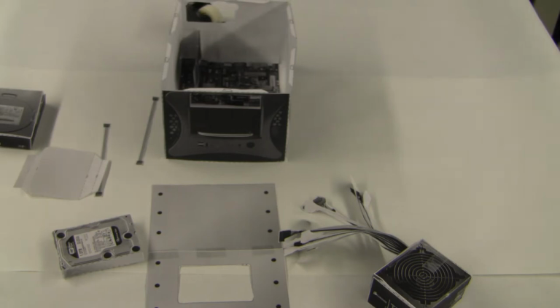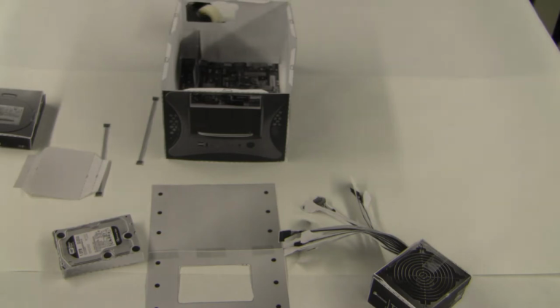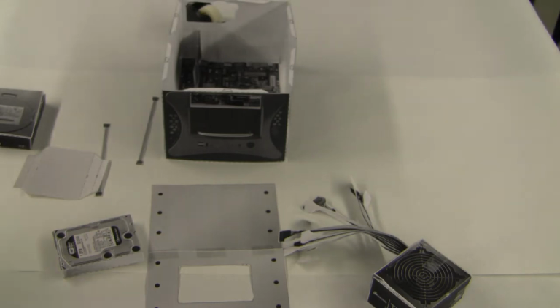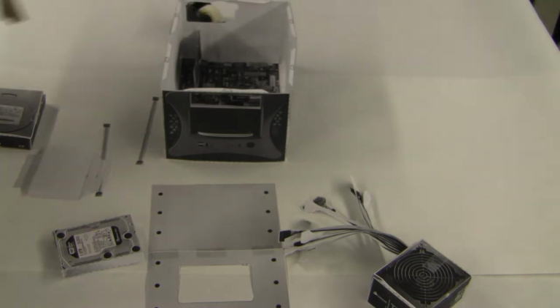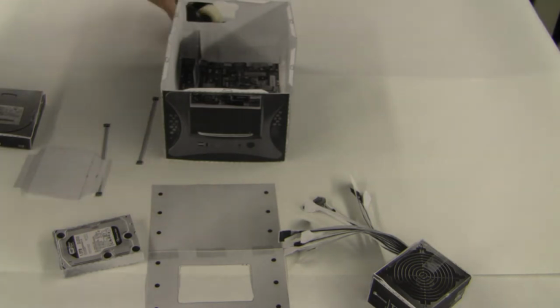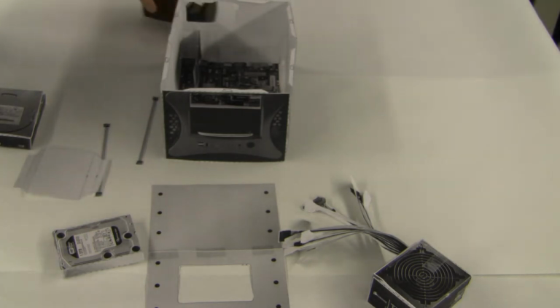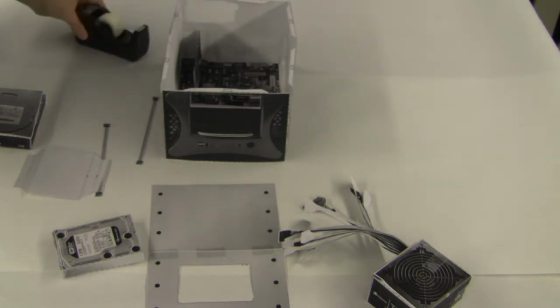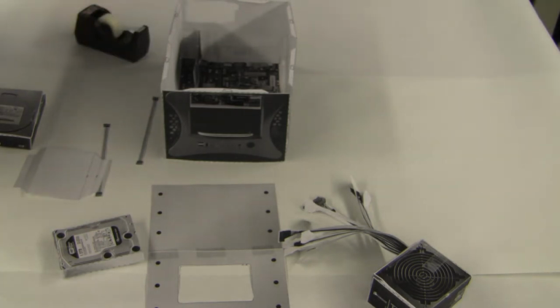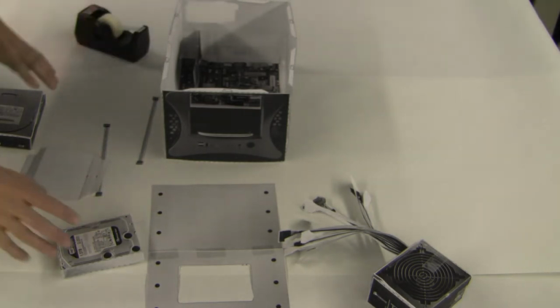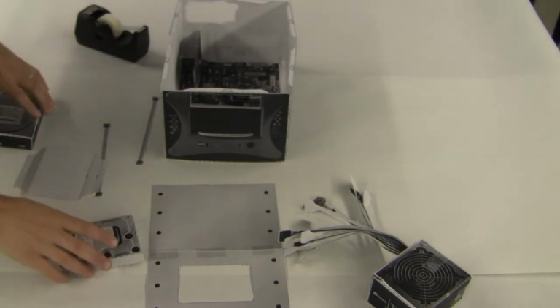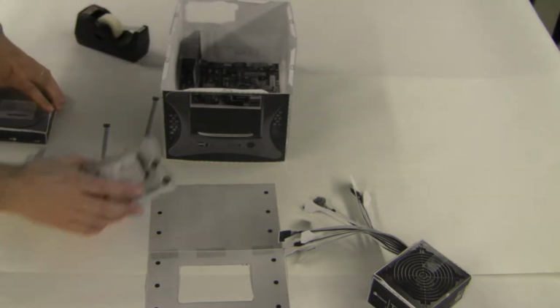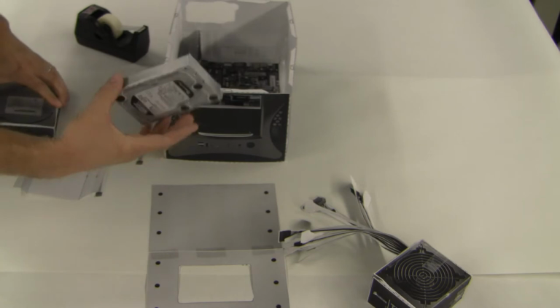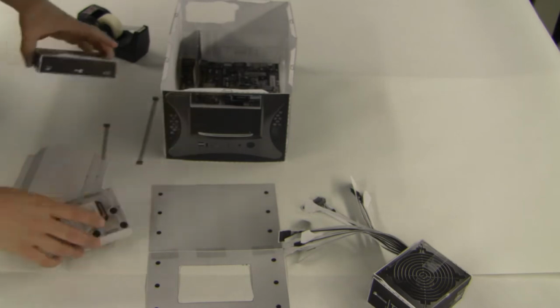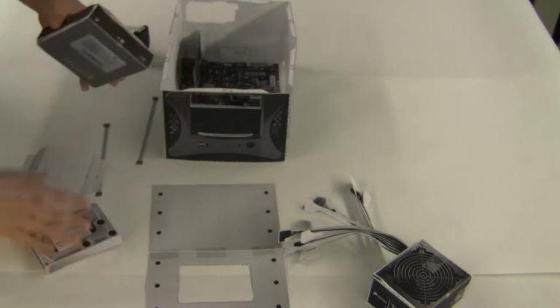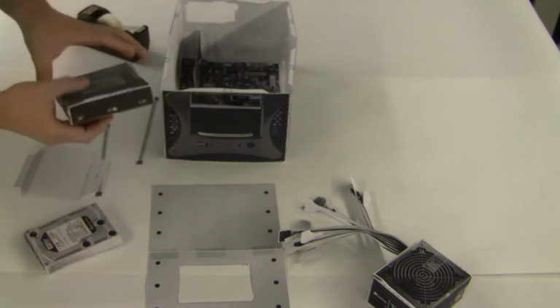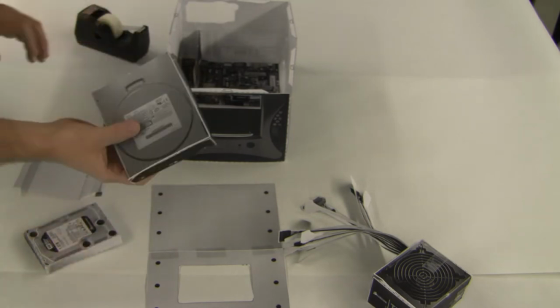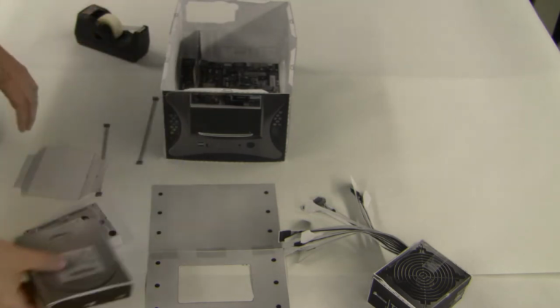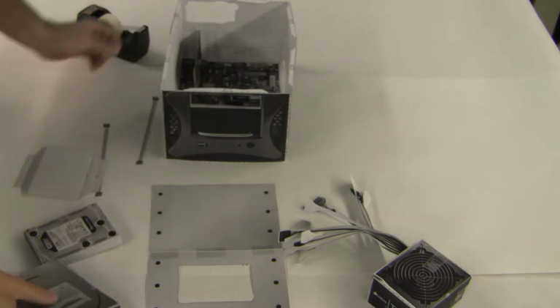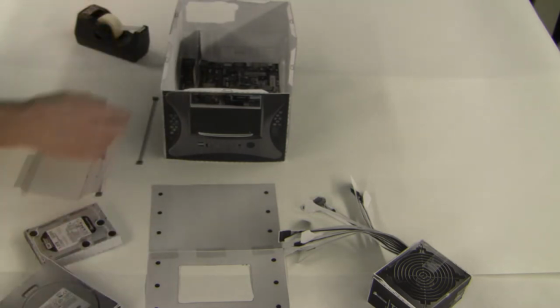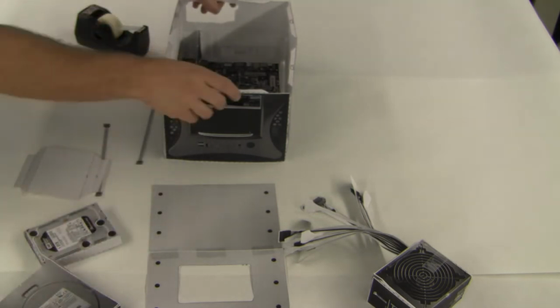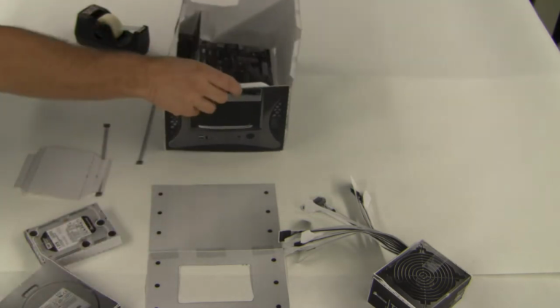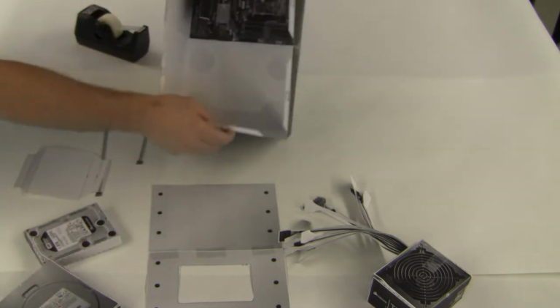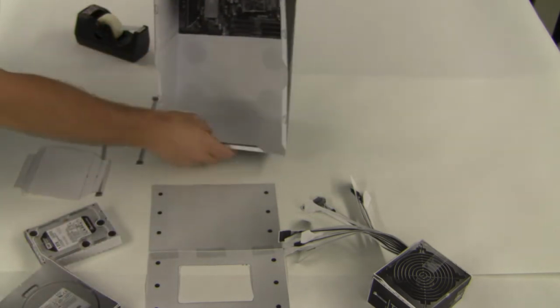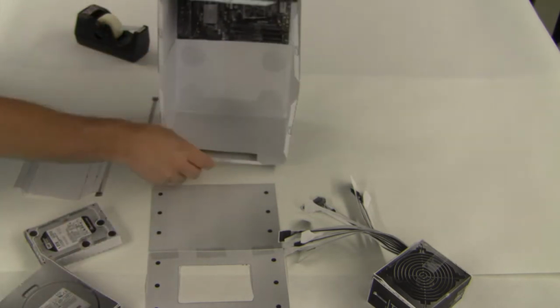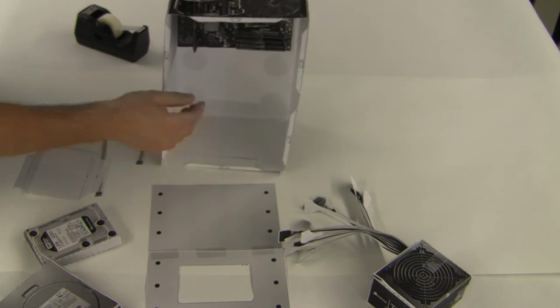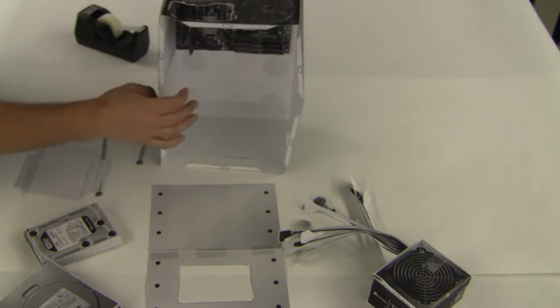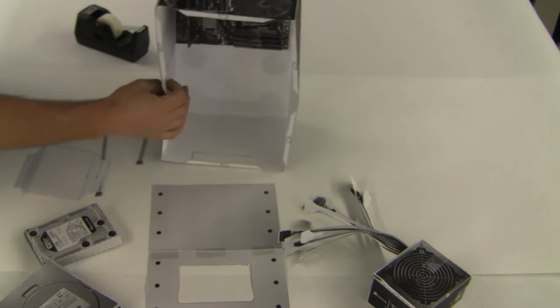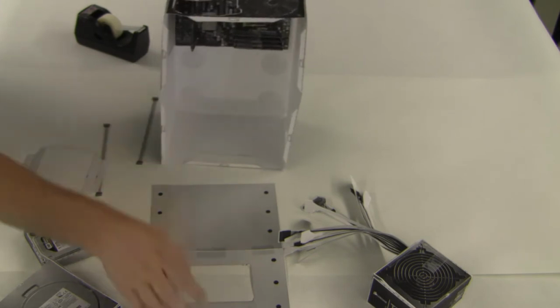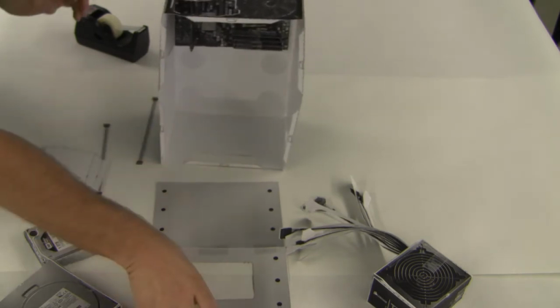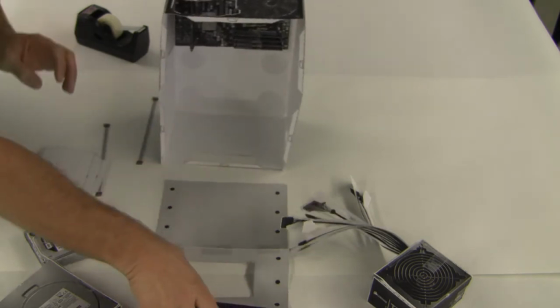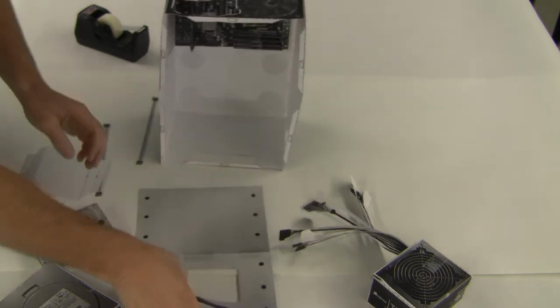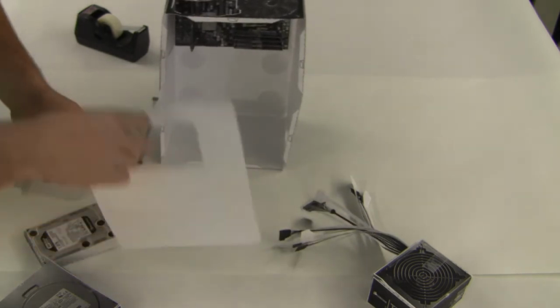We're going to go ahead and attach the drives to the computer. We have our hard disk and we have our optical drive. We have our case that already has the motherboard in it, and we have the top of our computer.